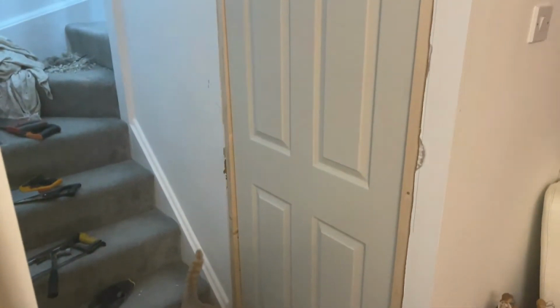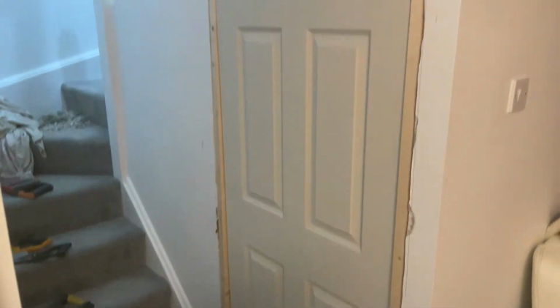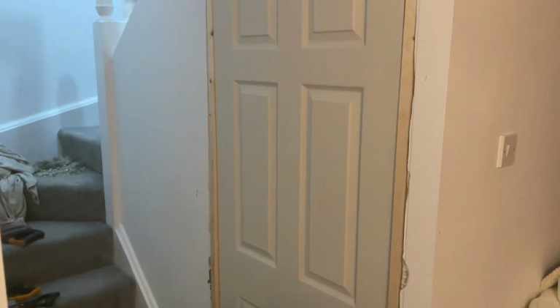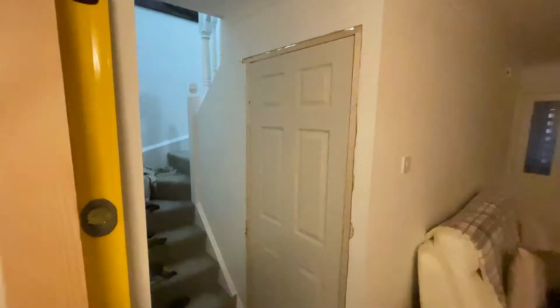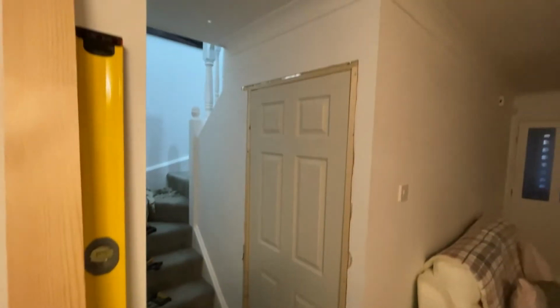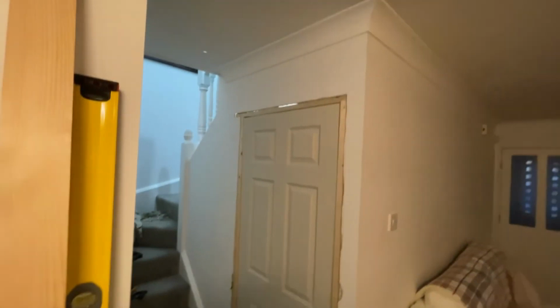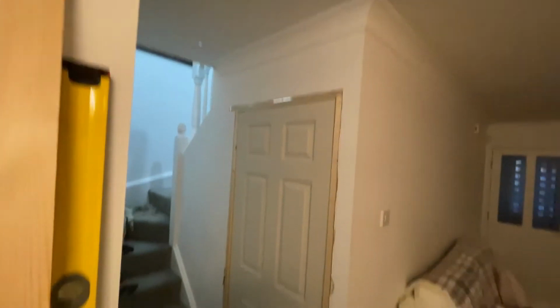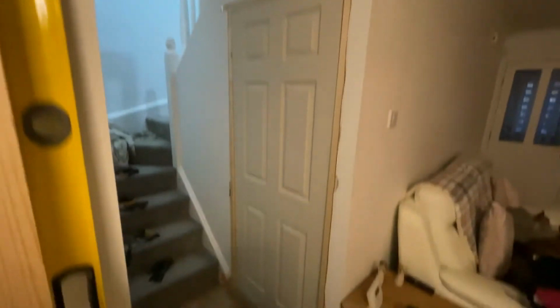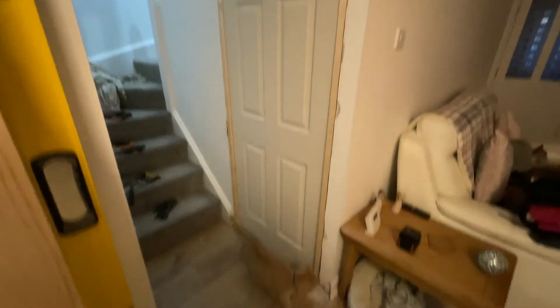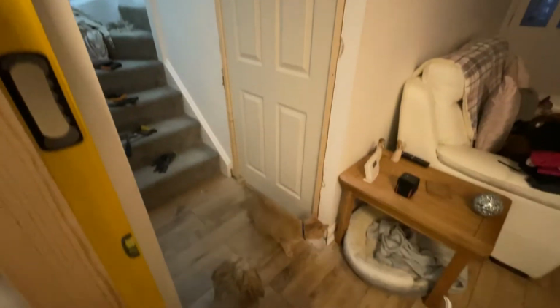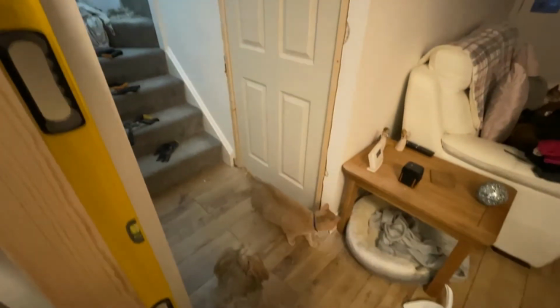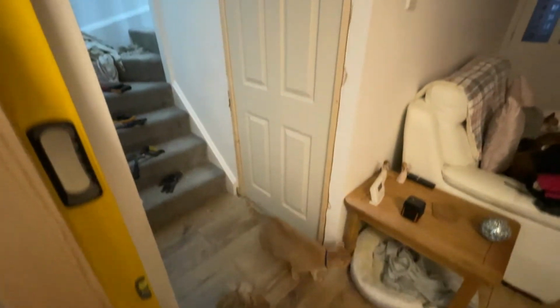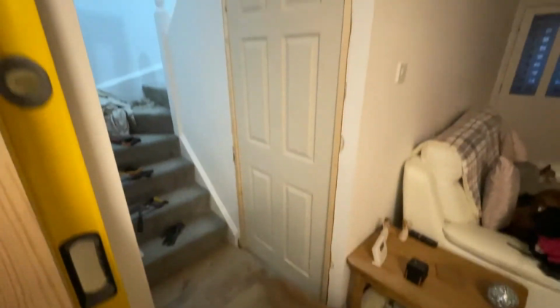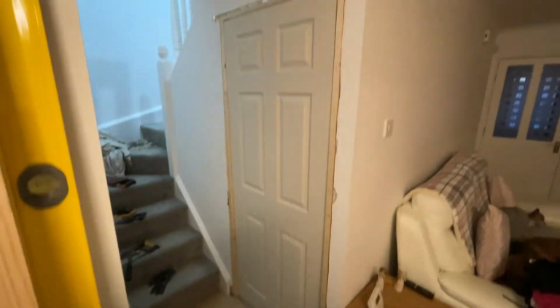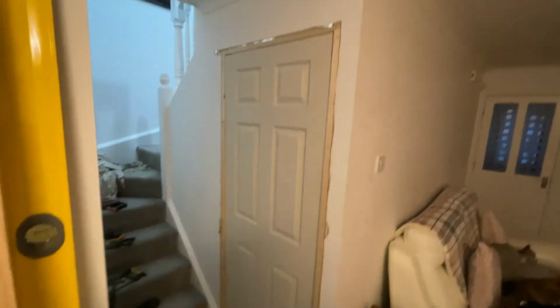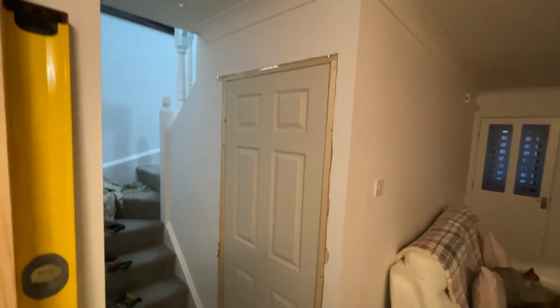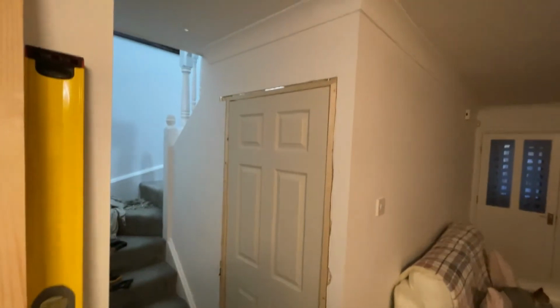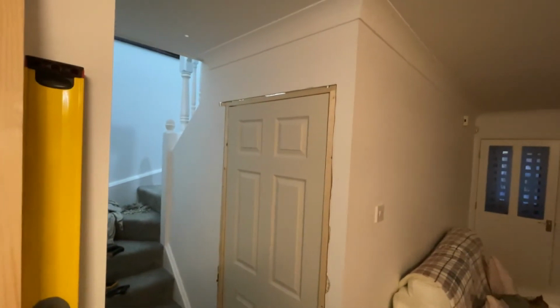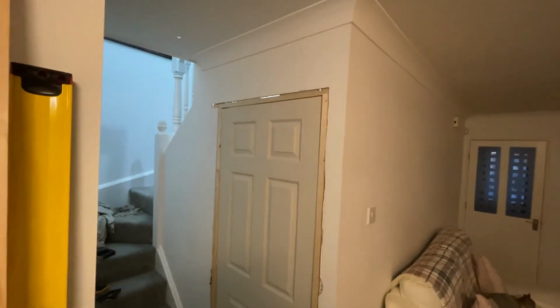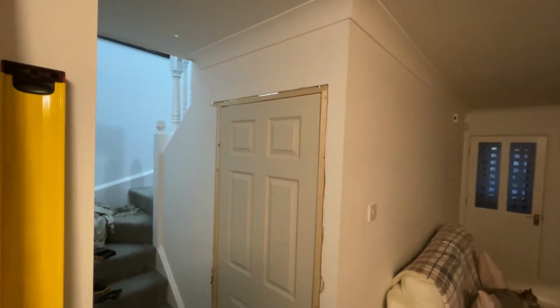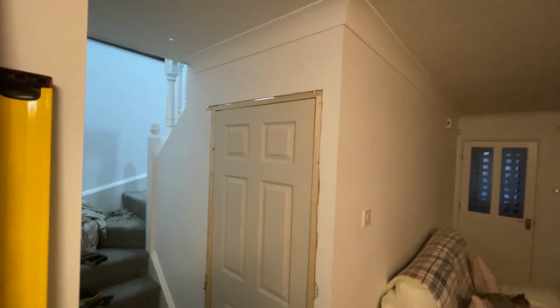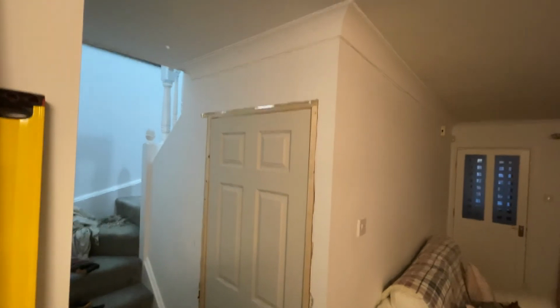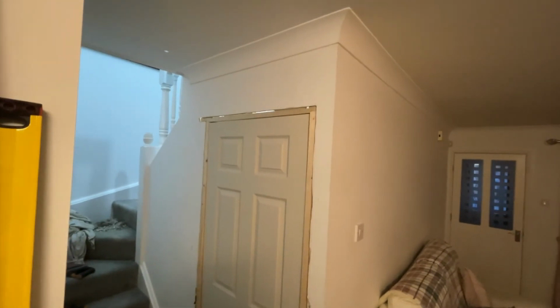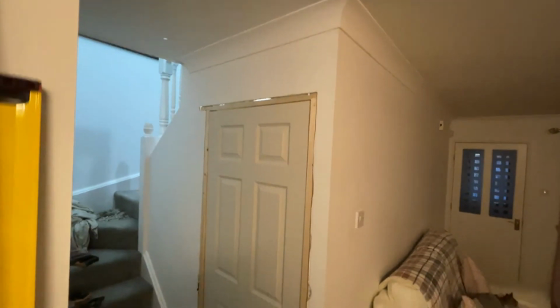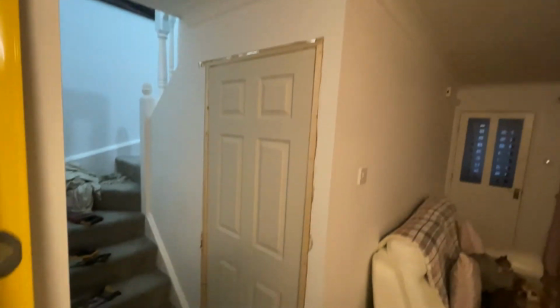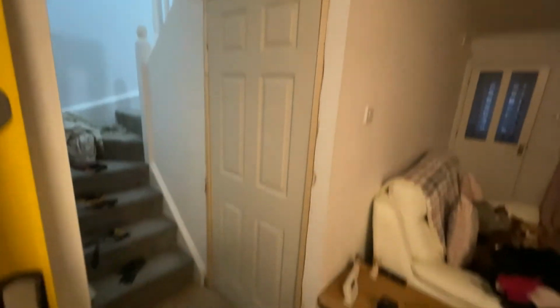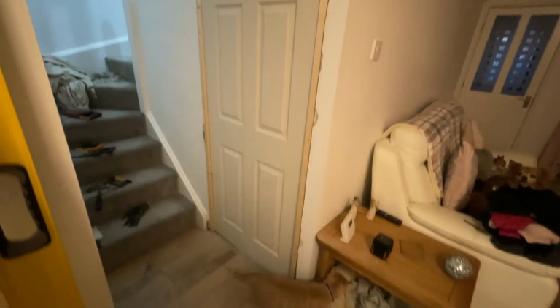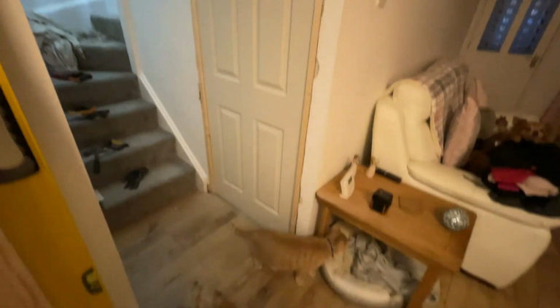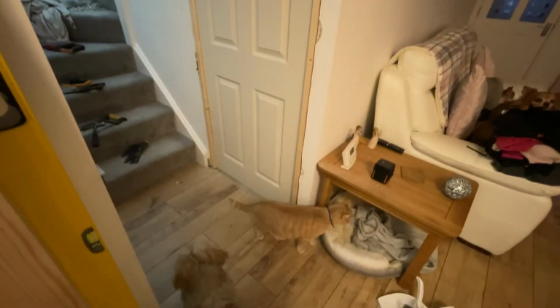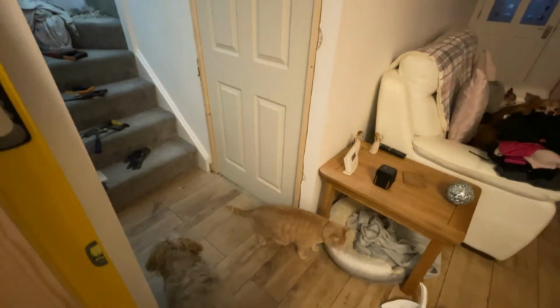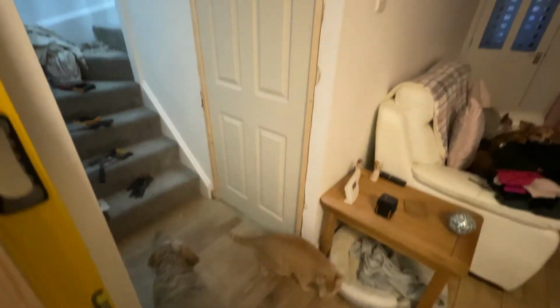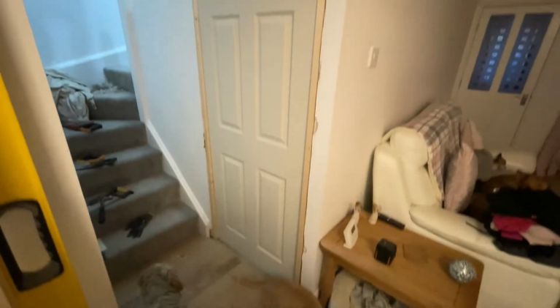I've just put it in place so I can see it. It doesn't finish anywhere near finished yet, to be fair. But that's the frame in. The architrave's got to go on, and the stanchions on the door need to go on.